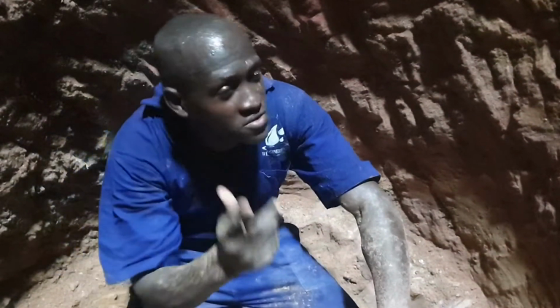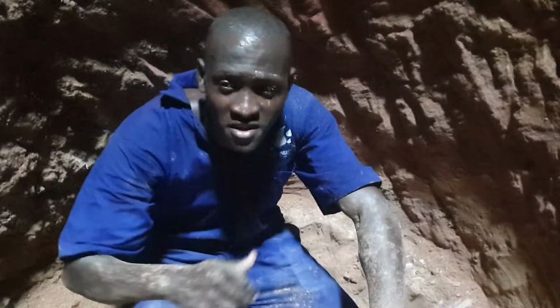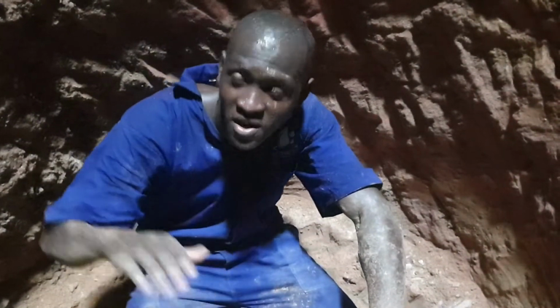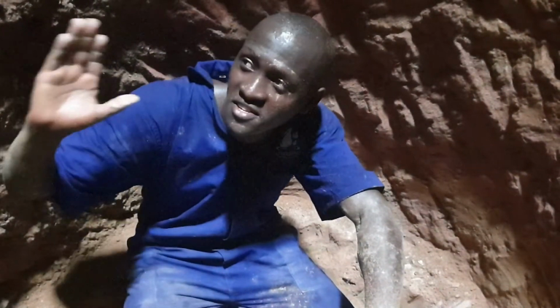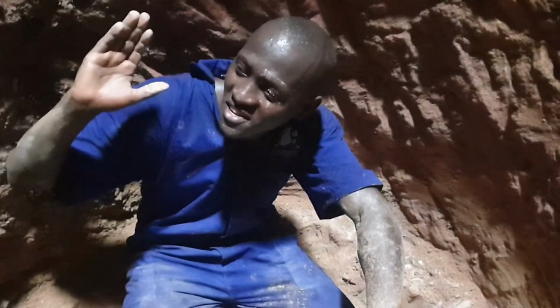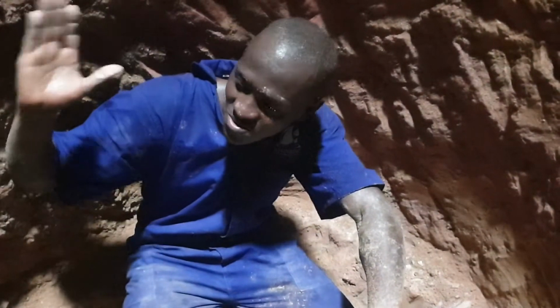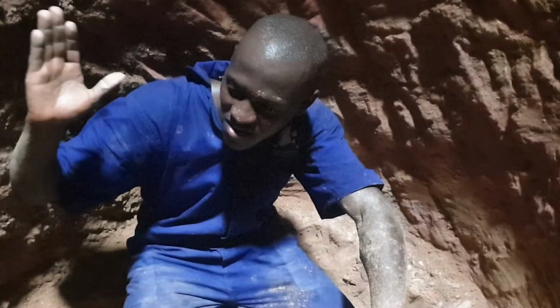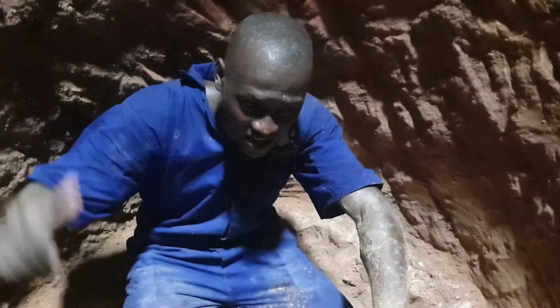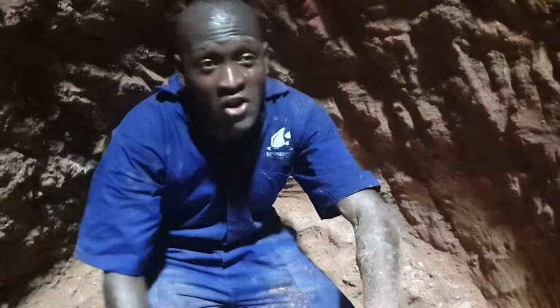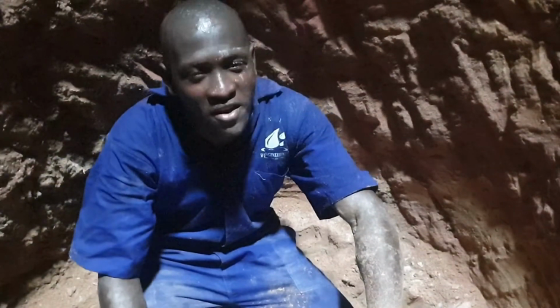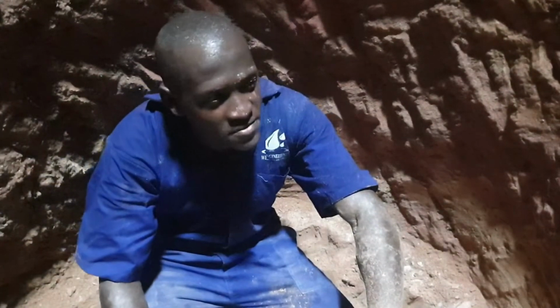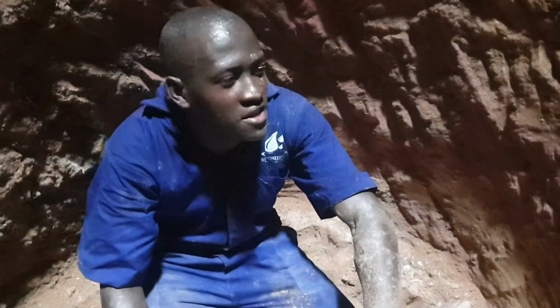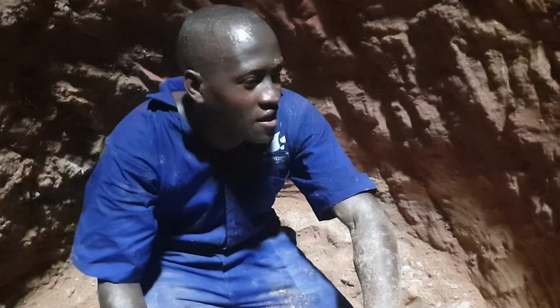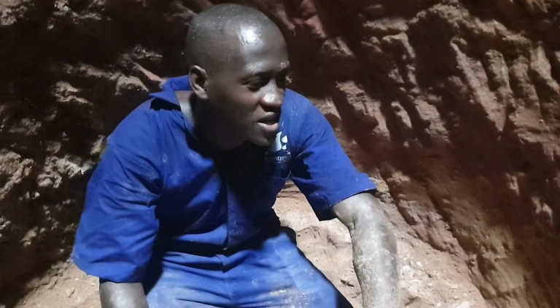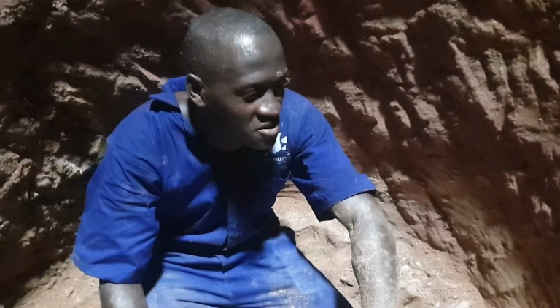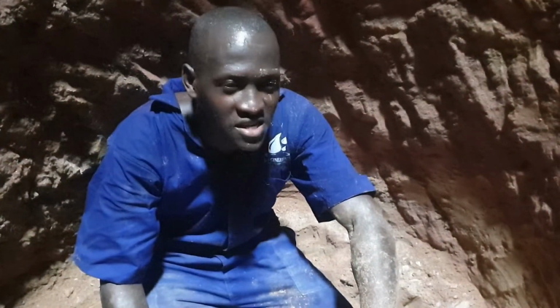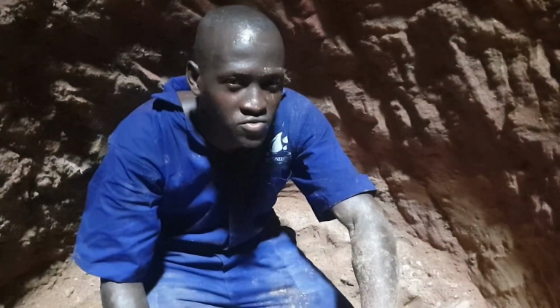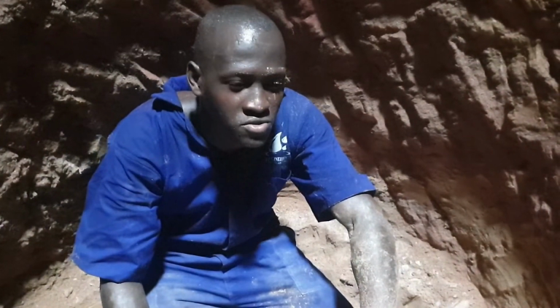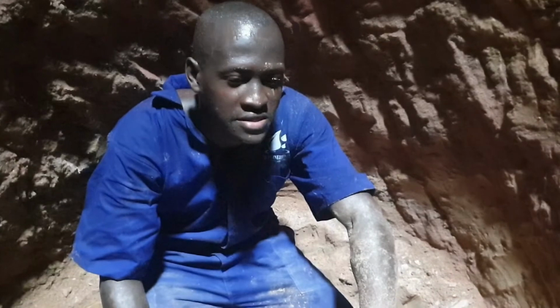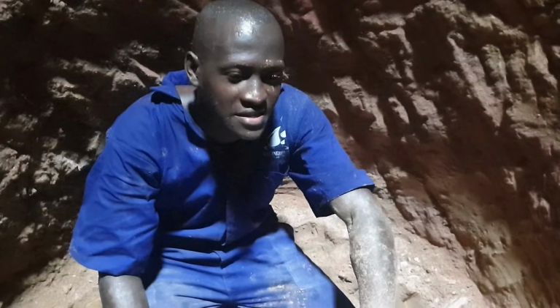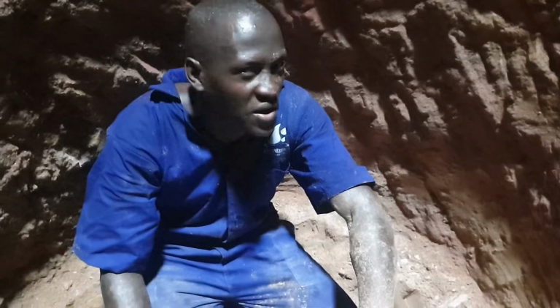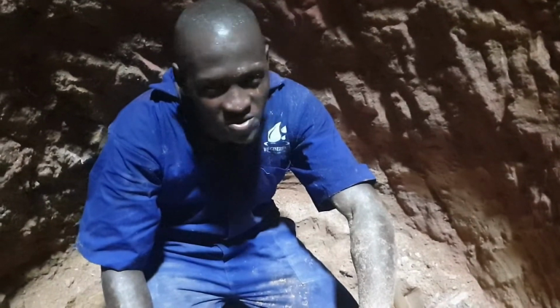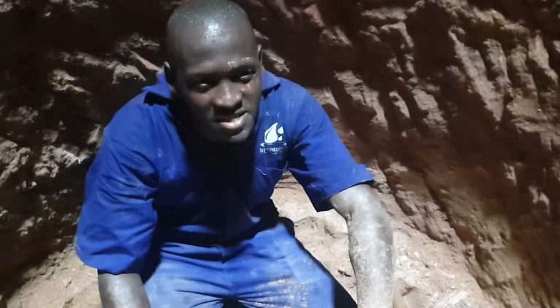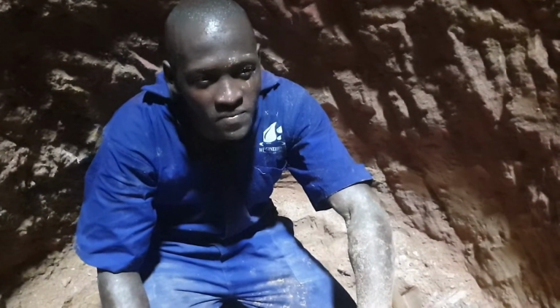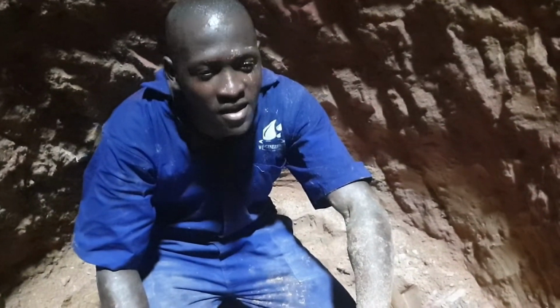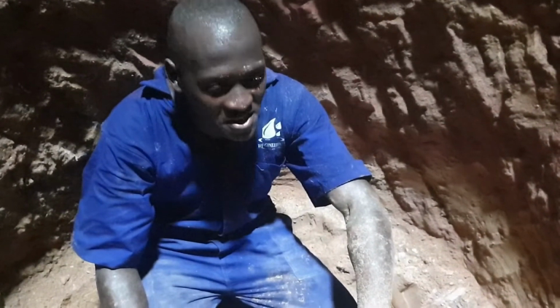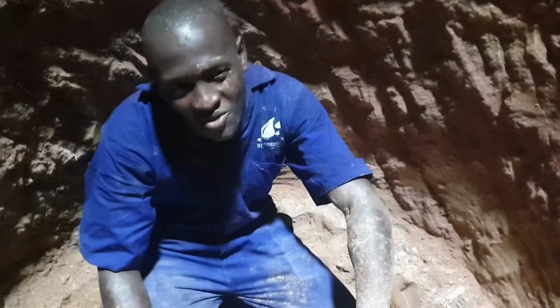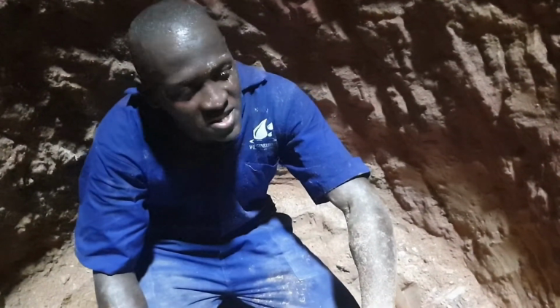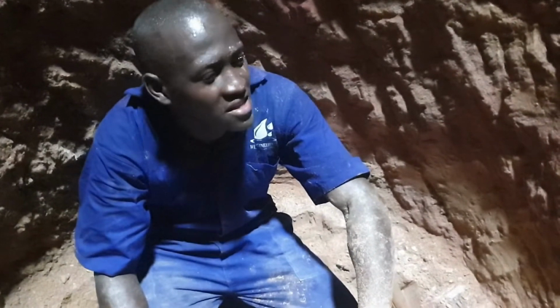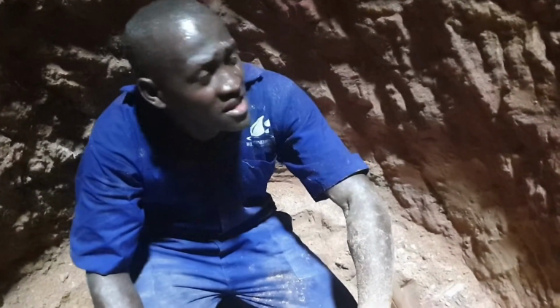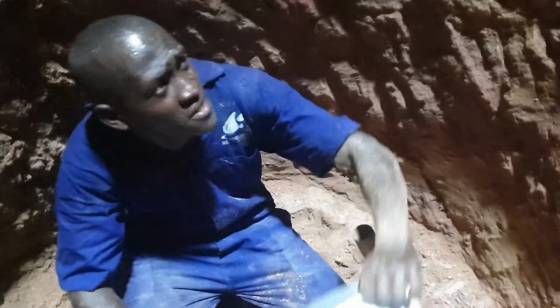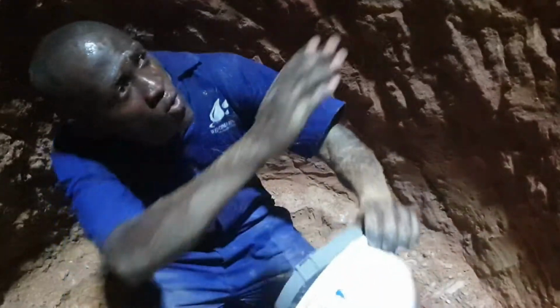This is our well today. You can see that so far we are at 40 feet. We're expecting to dig up to around 100 feet, depending on our estimate.